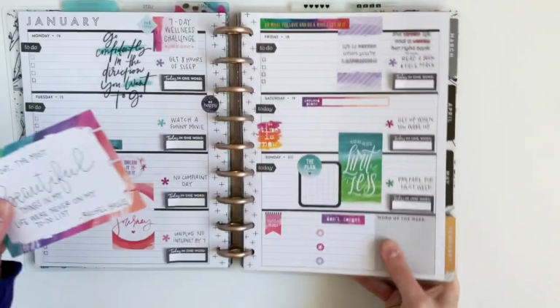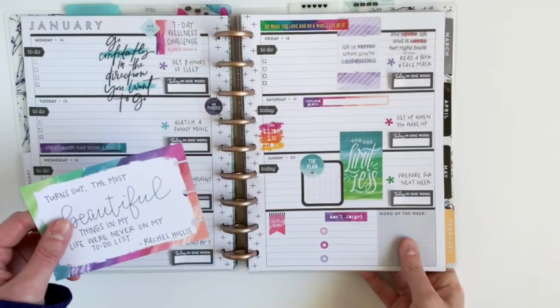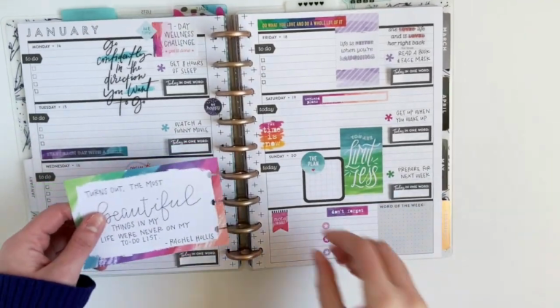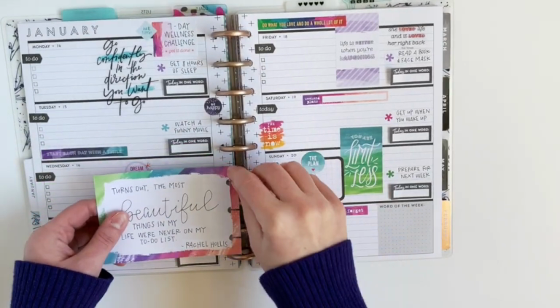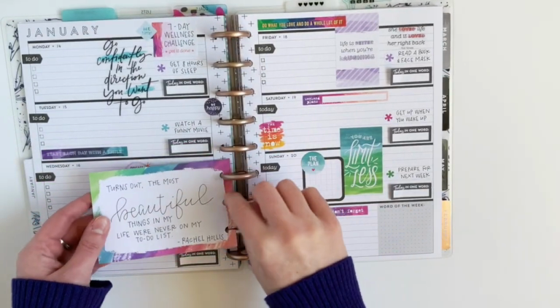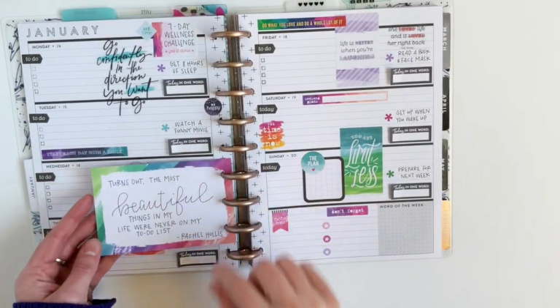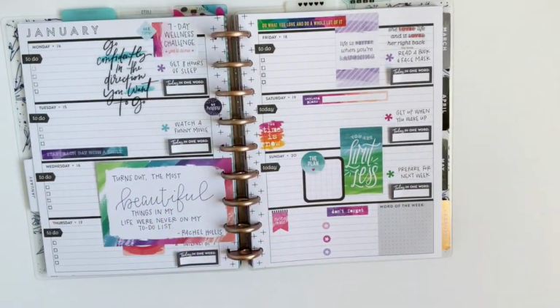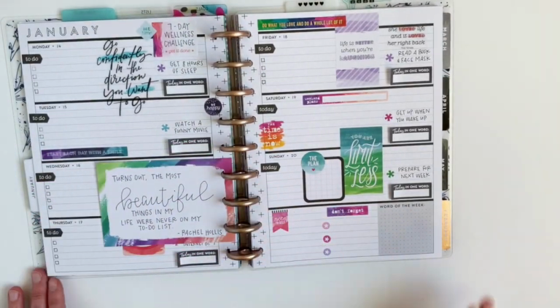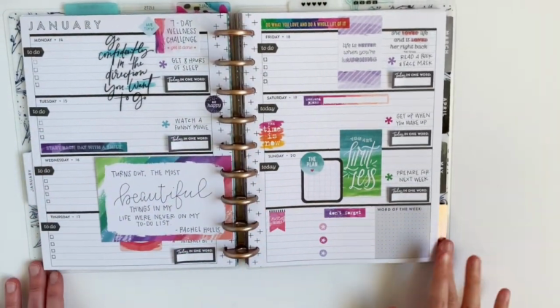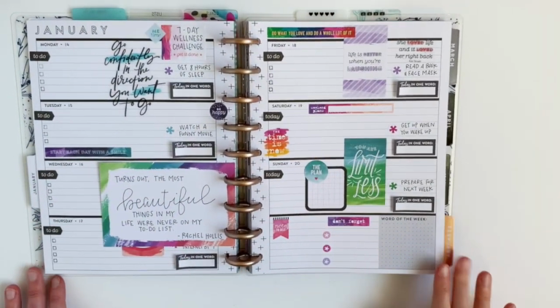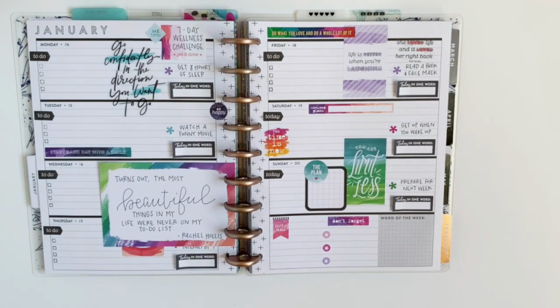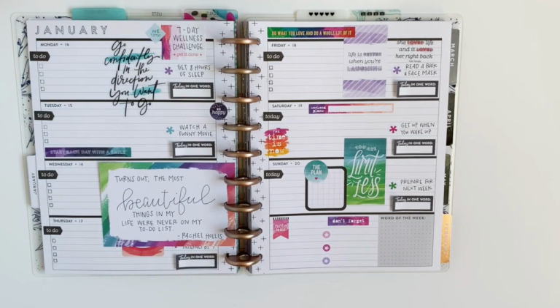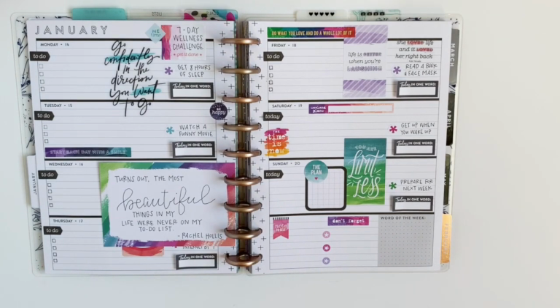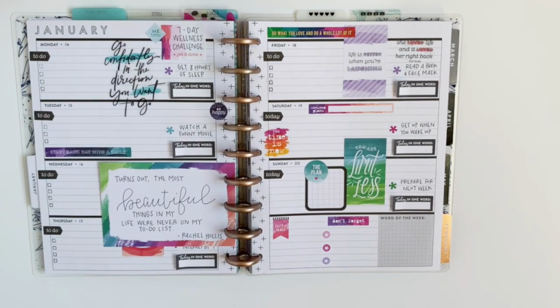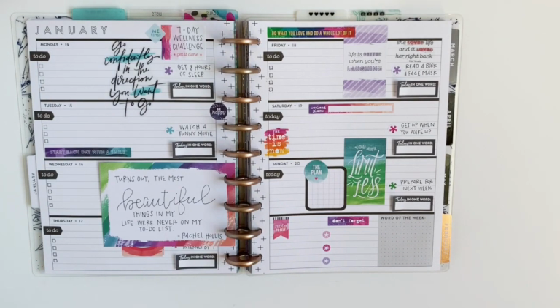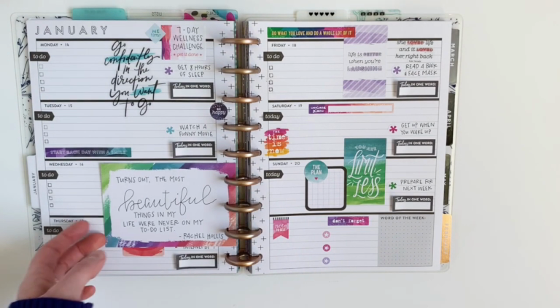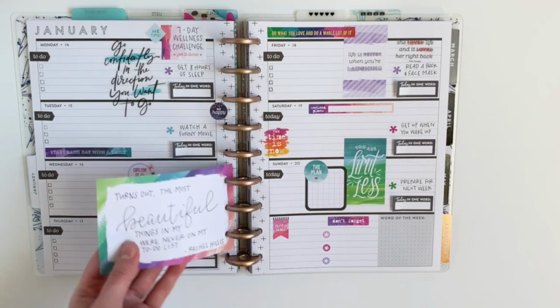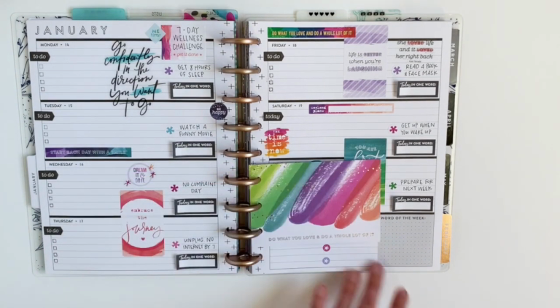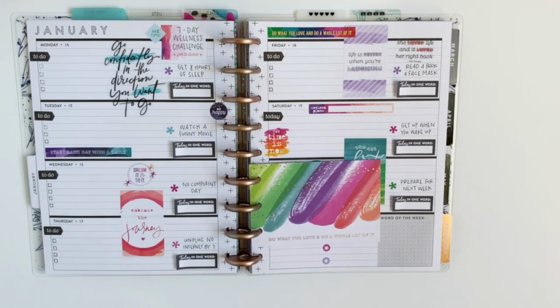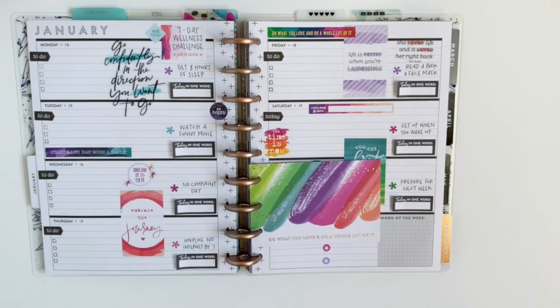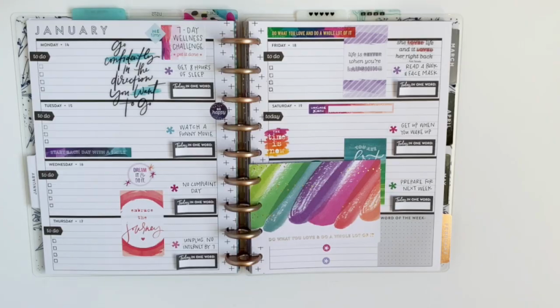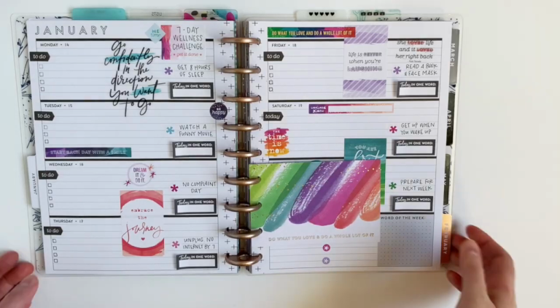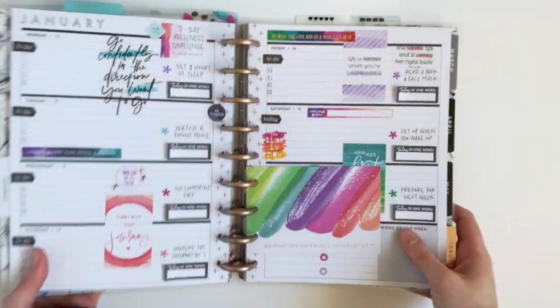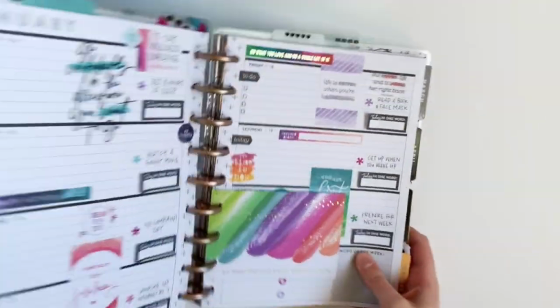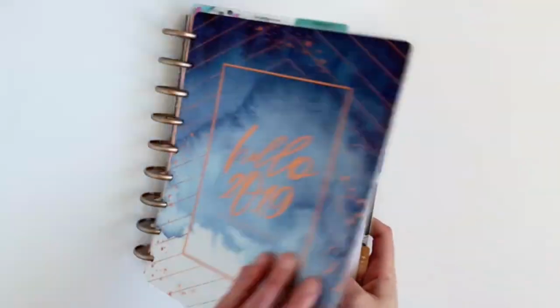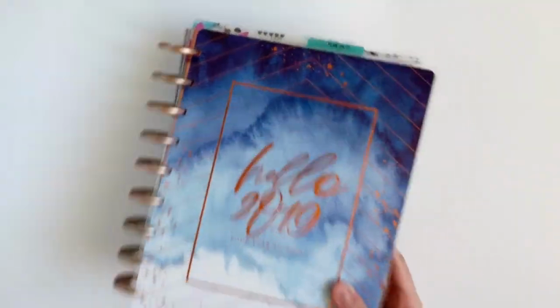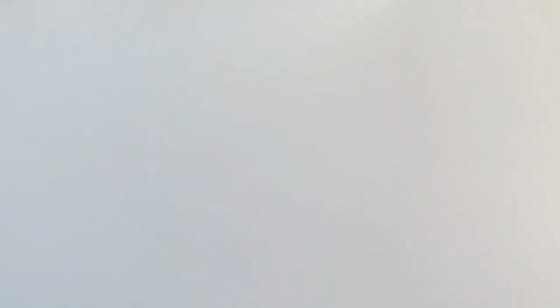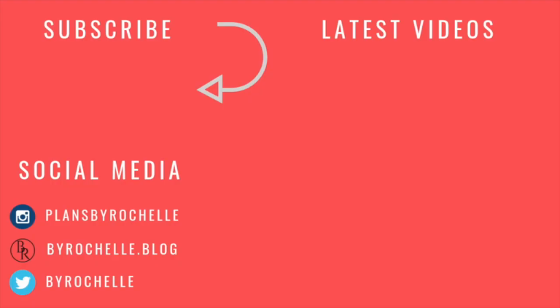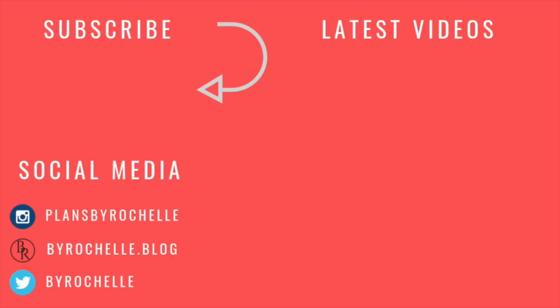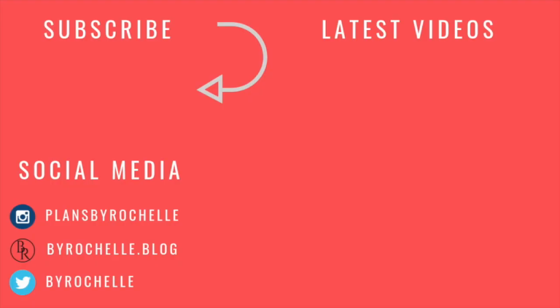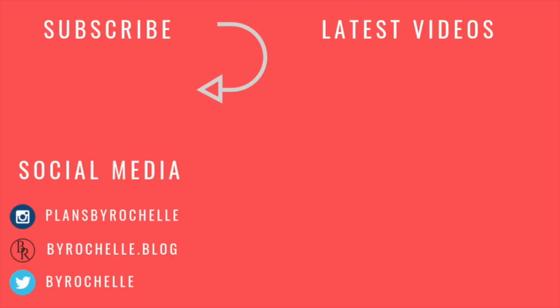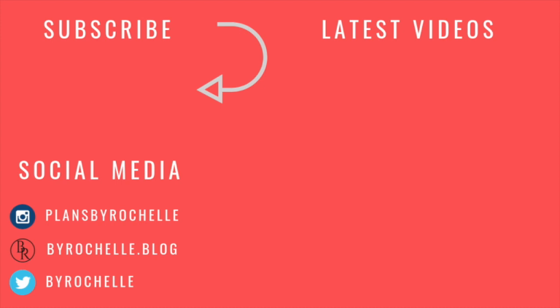So that is my weekly layout! Hit that thumbs up button if you enjoyed this mash of a ton of stickers, and be sure to hit that subscribe button if you want to see more of my planner videos. I will talk to you guys all in my next one — bye guys!